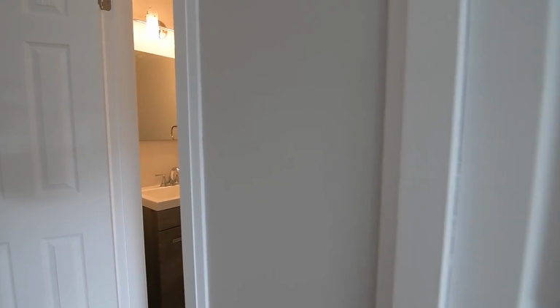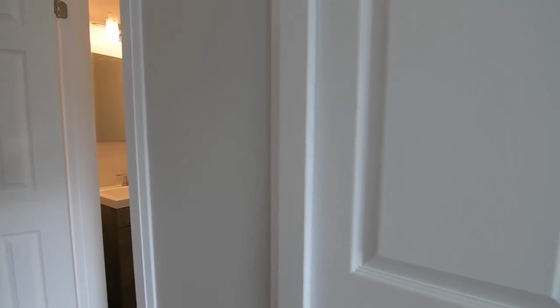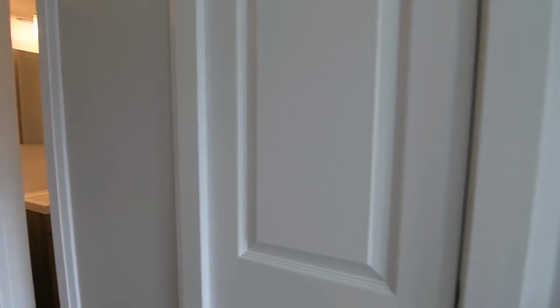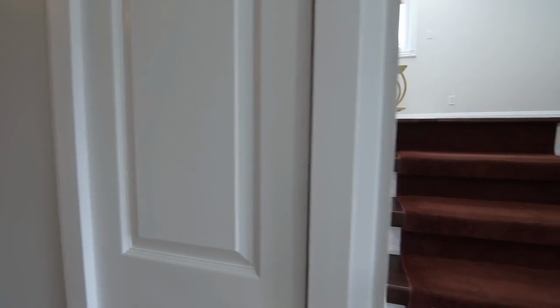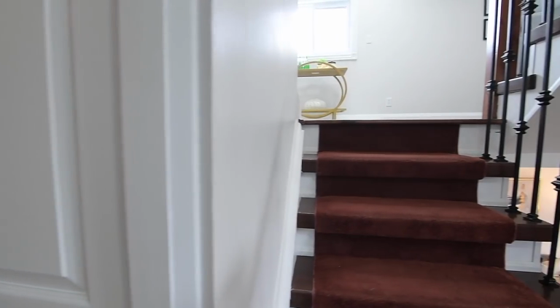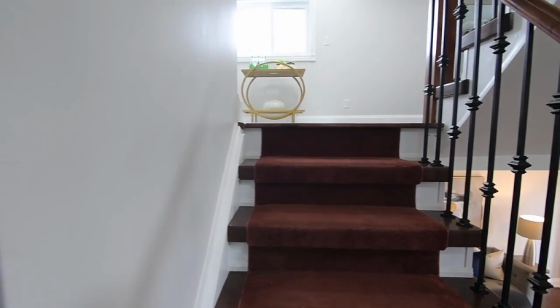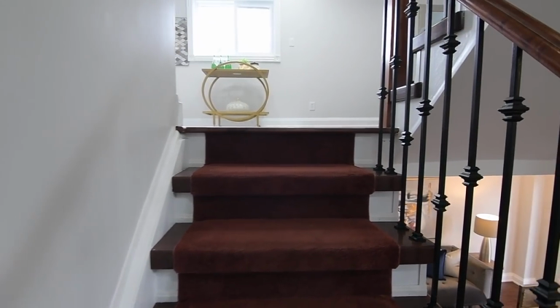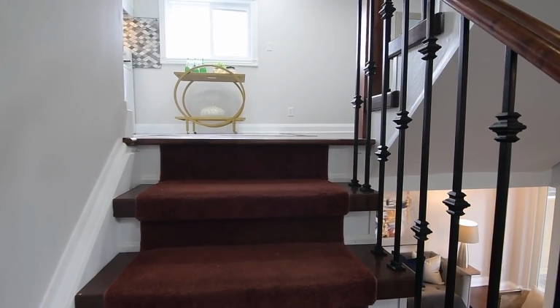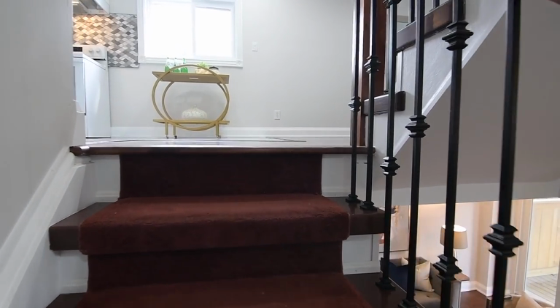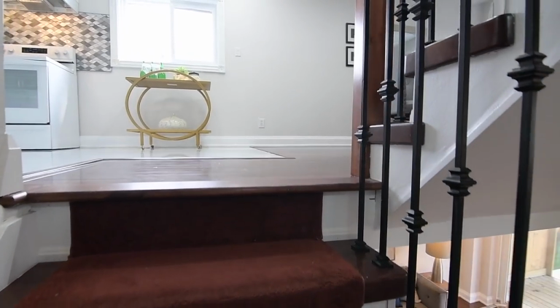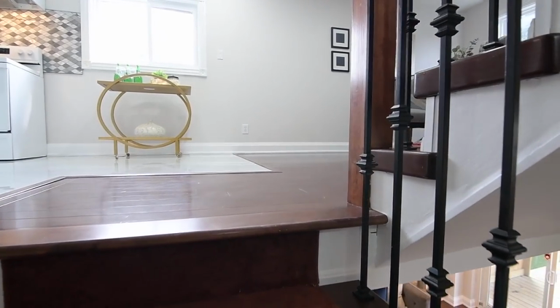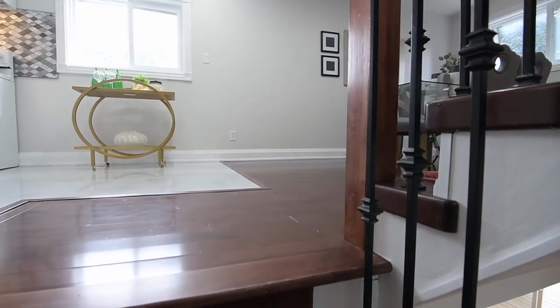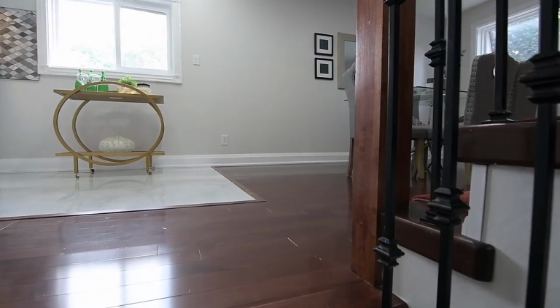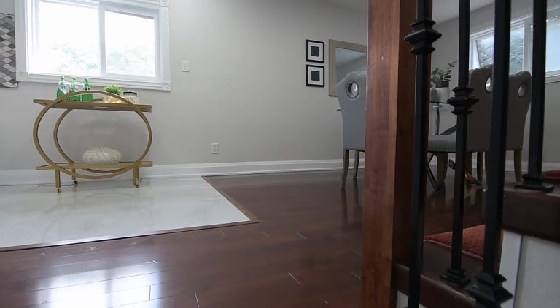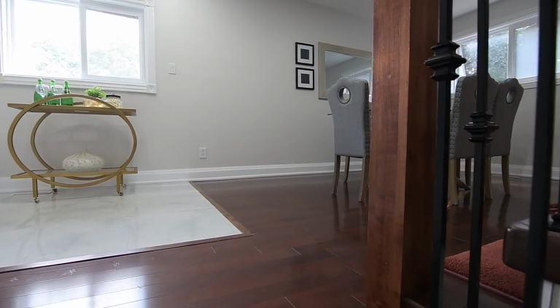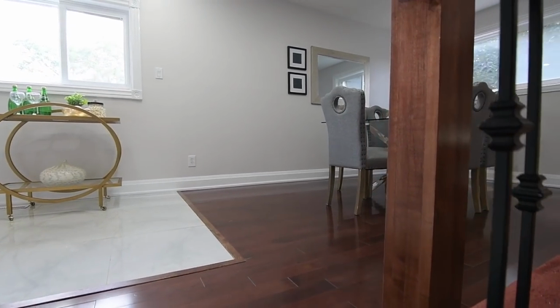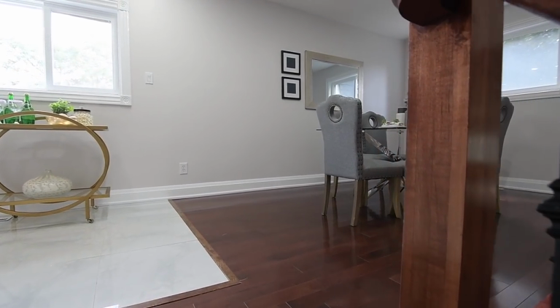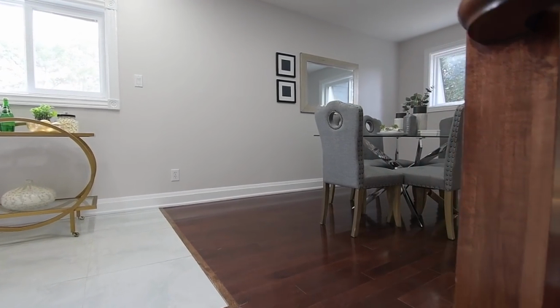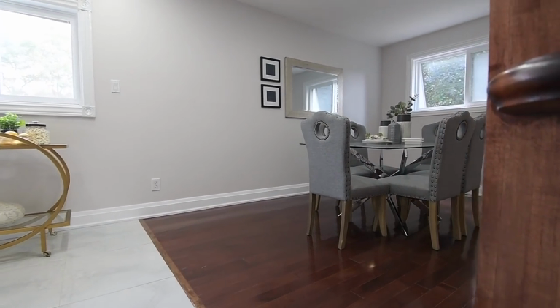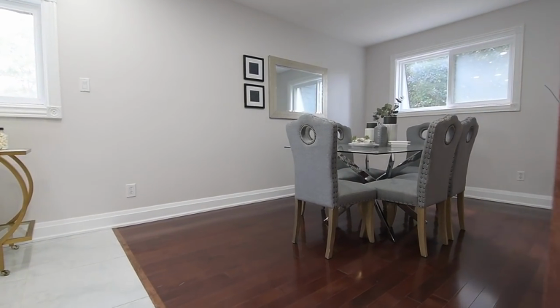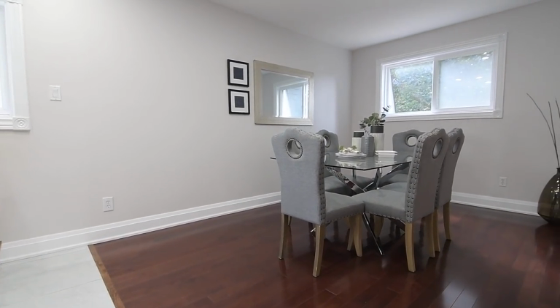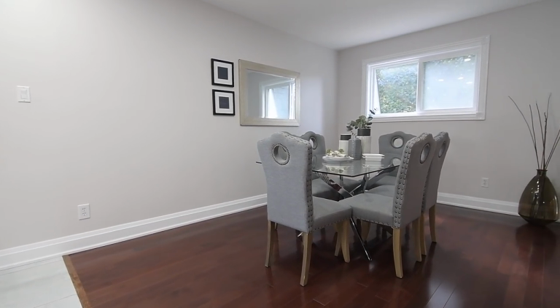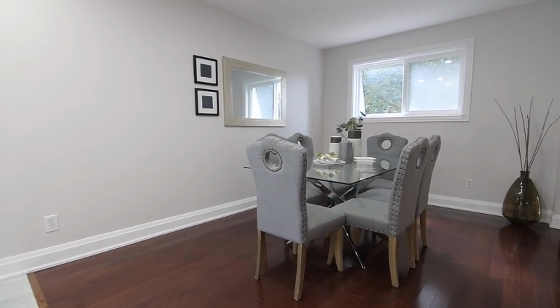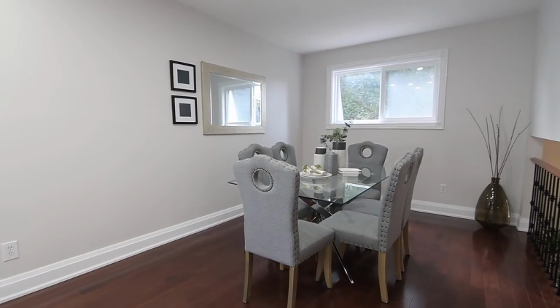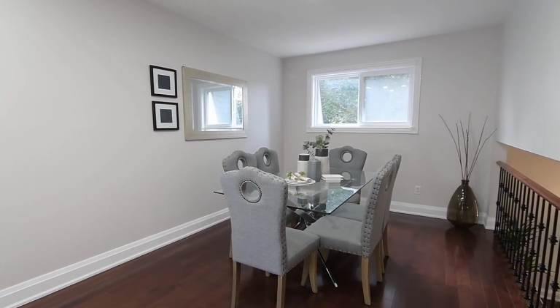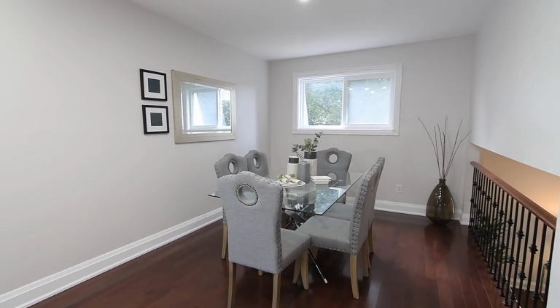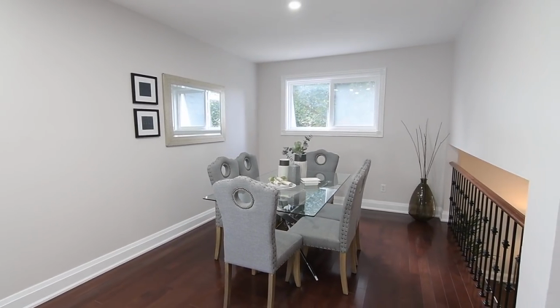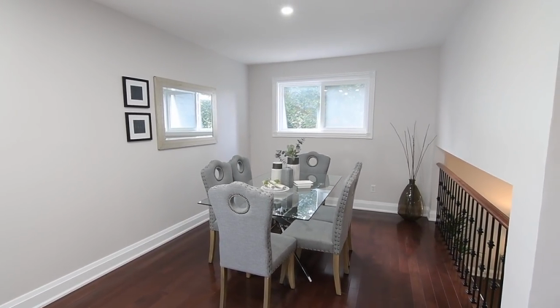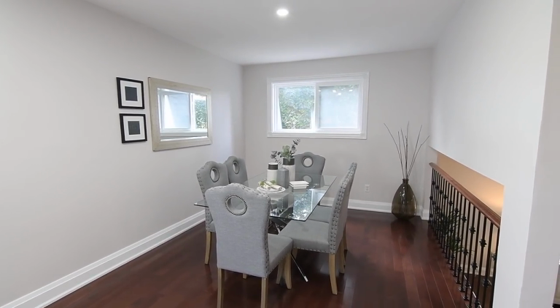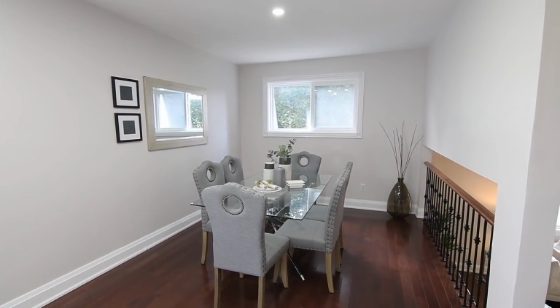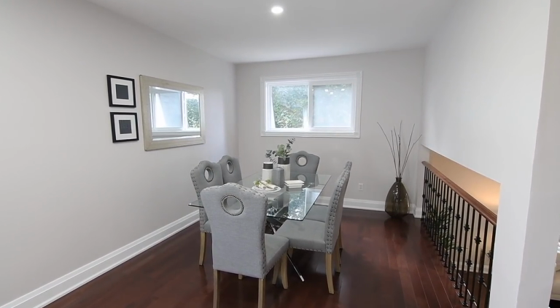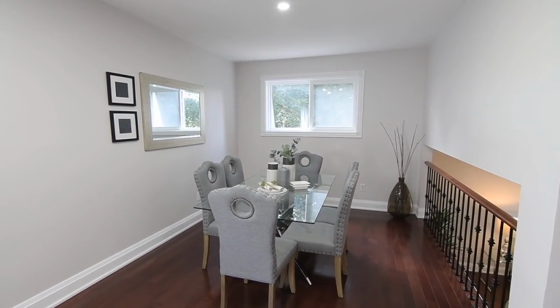Both the upper main and upper bedroom levels also feature hardwood flooring, with the main level showcasing the open concept kitchen and dining rooms, which have windows with north, south, and east-facing exposures, as well as pot lighting for ample brightness.